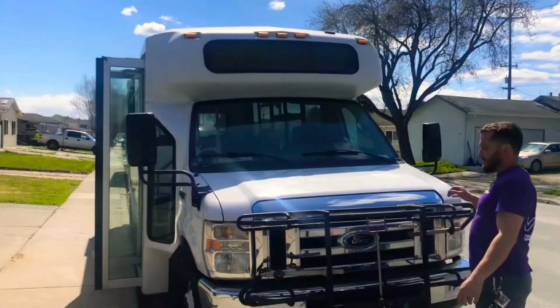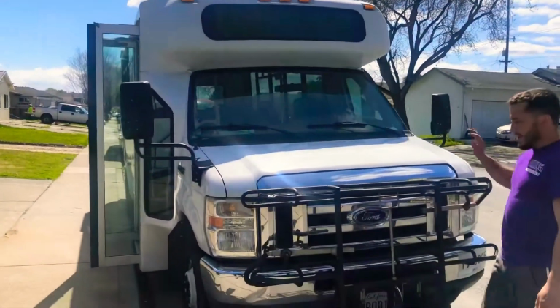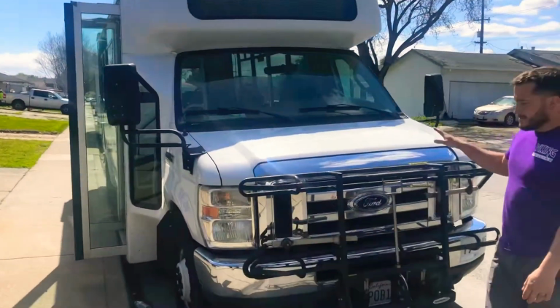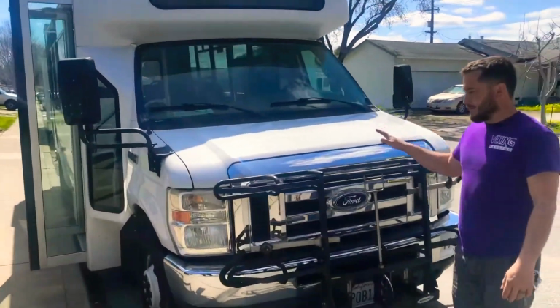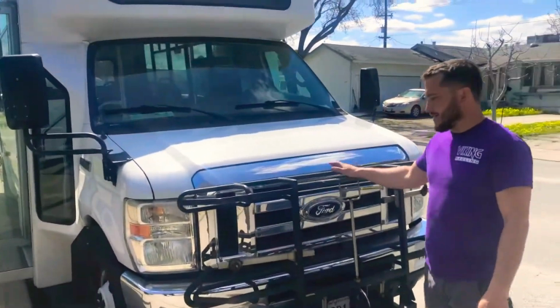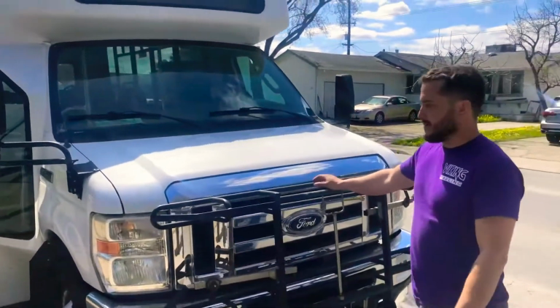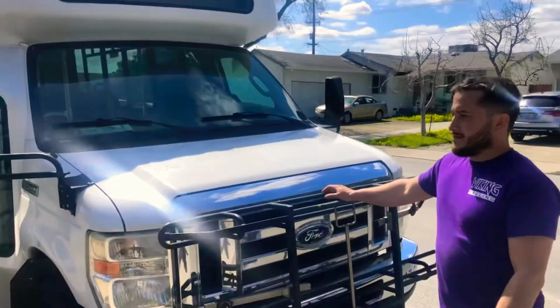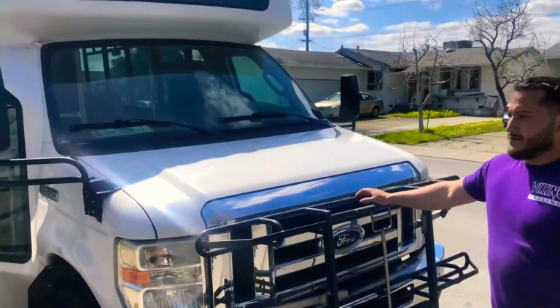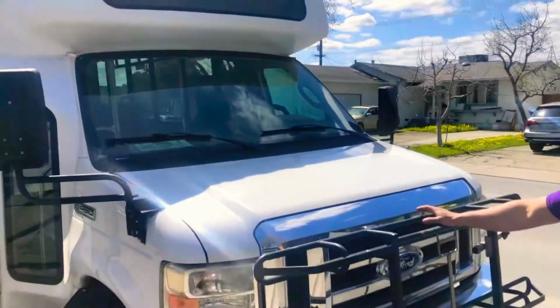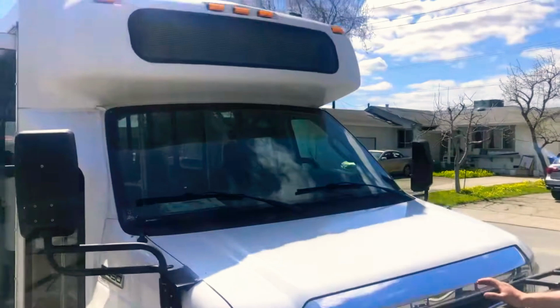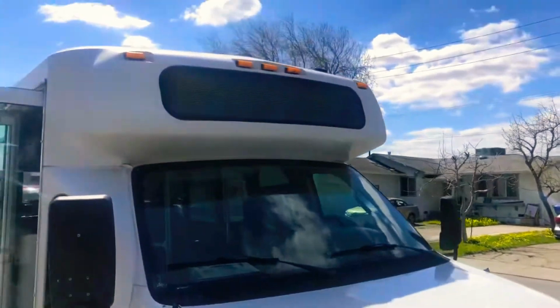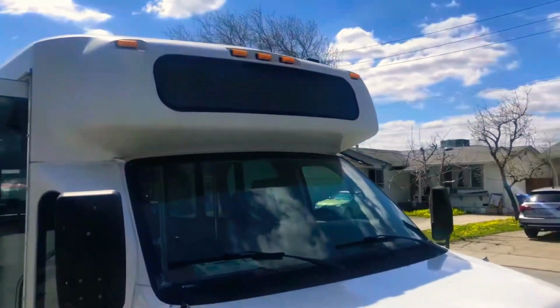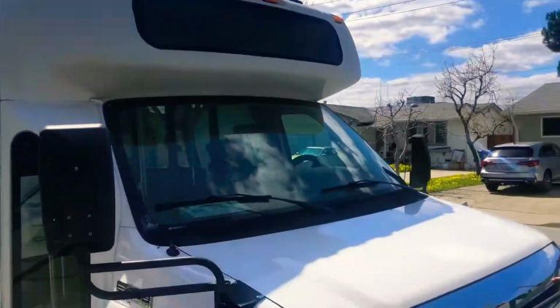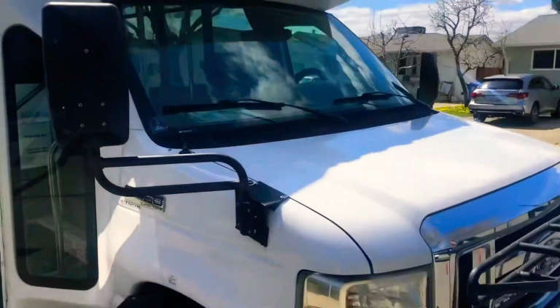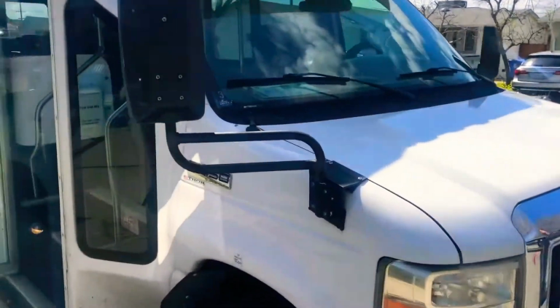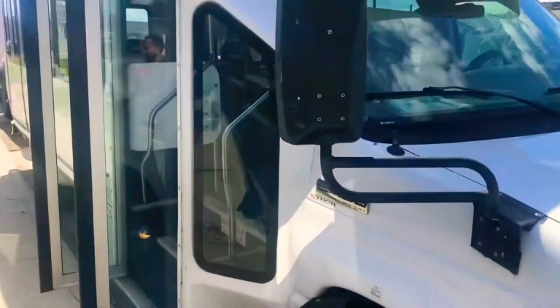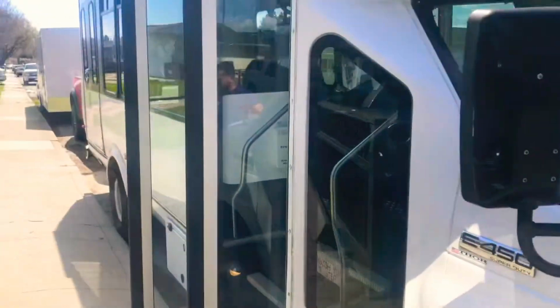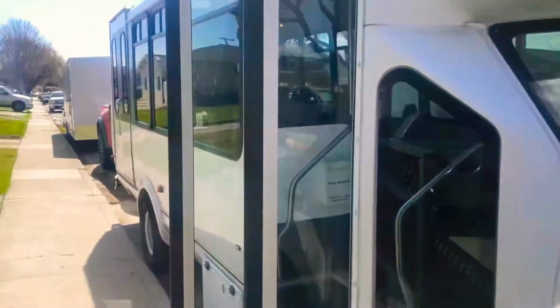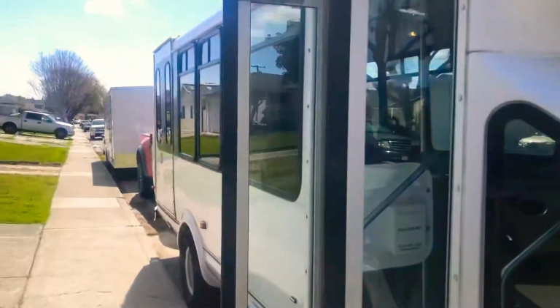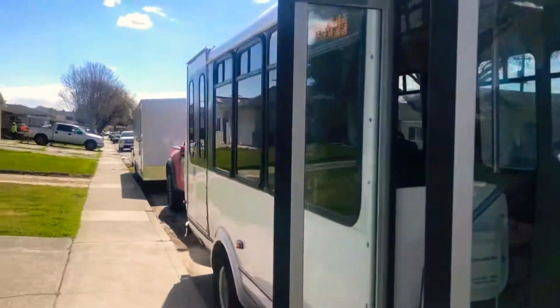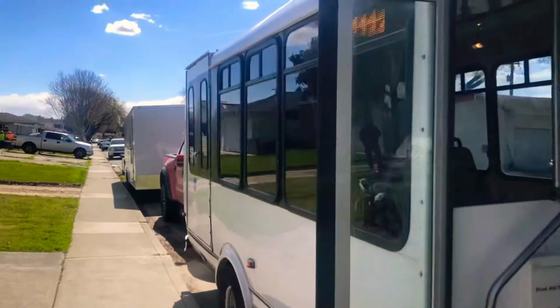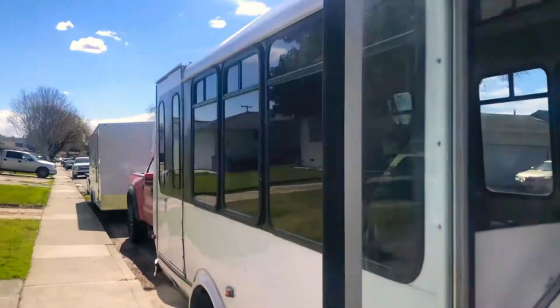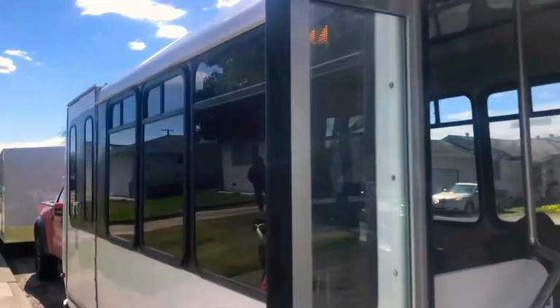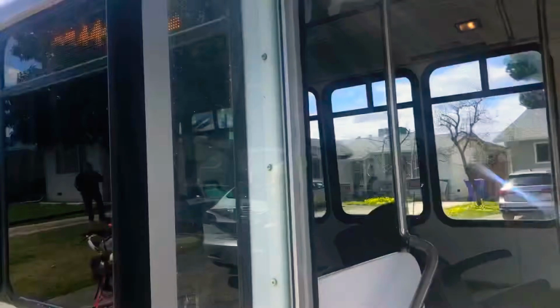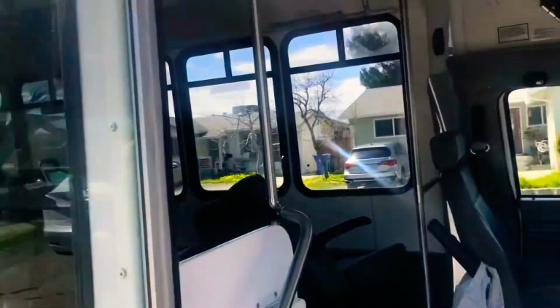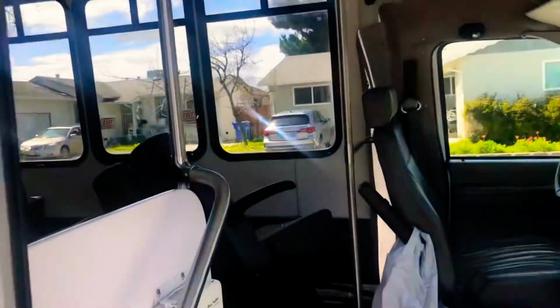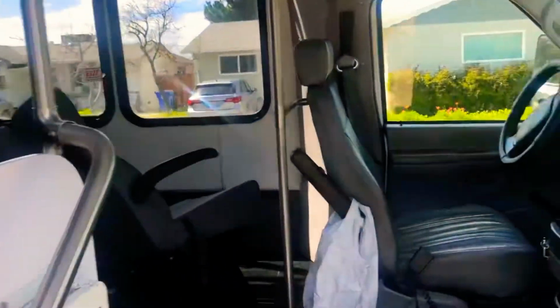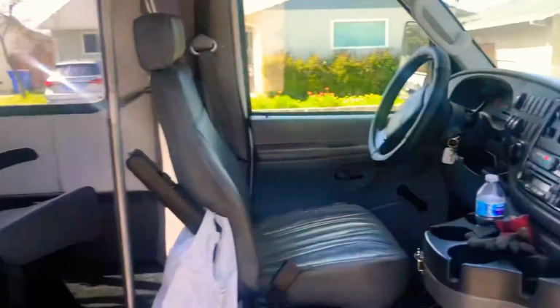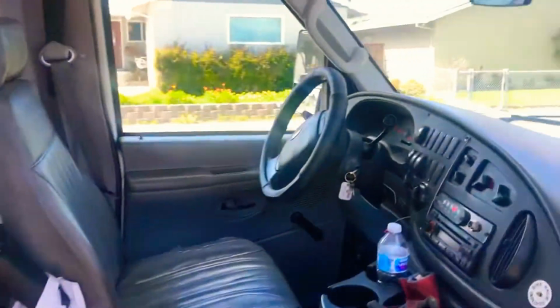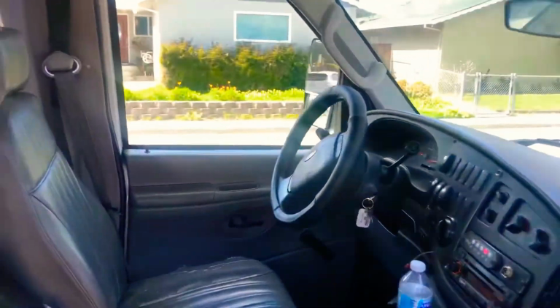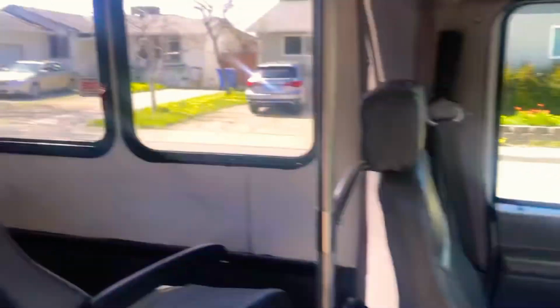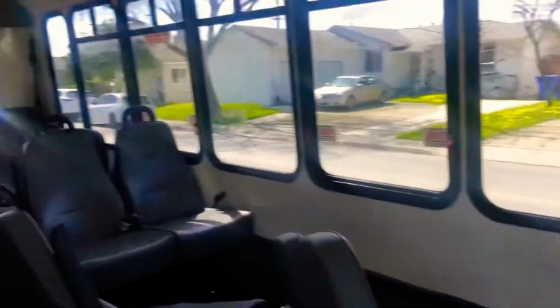The batteries were put in right before our trip in August, so both batteries are newer. The tires were done at the same time, before we took the trip.